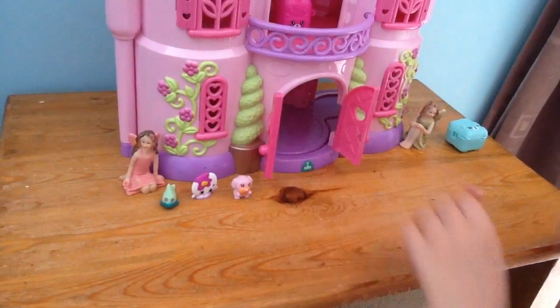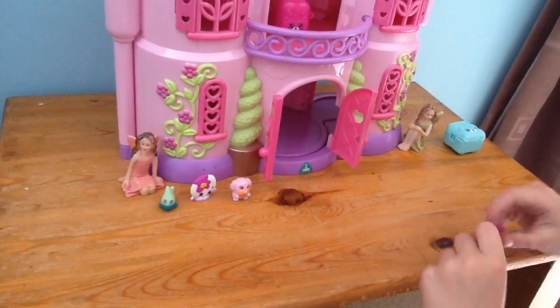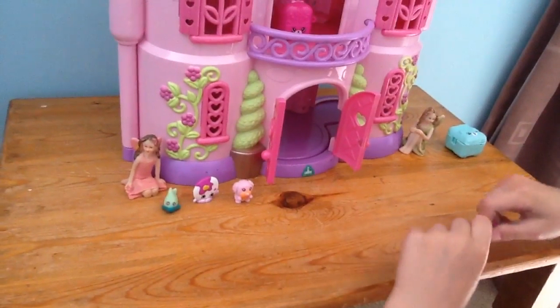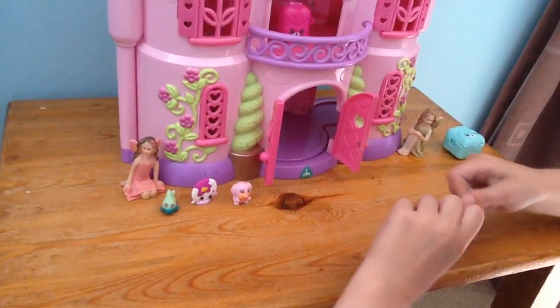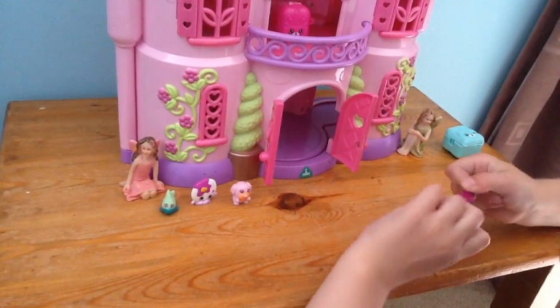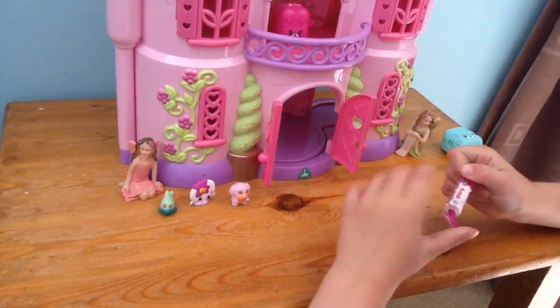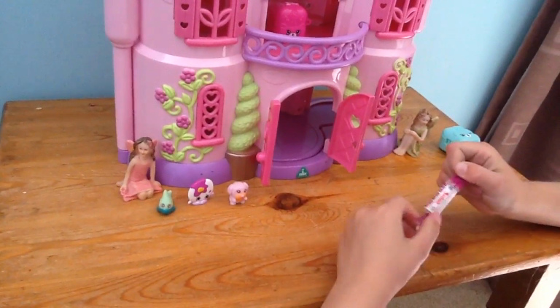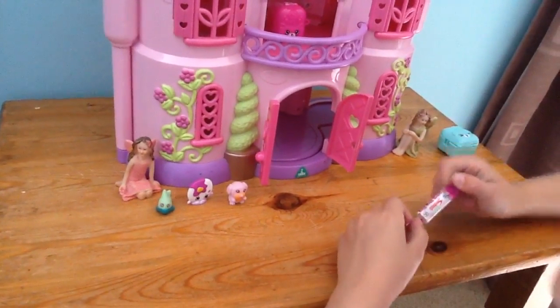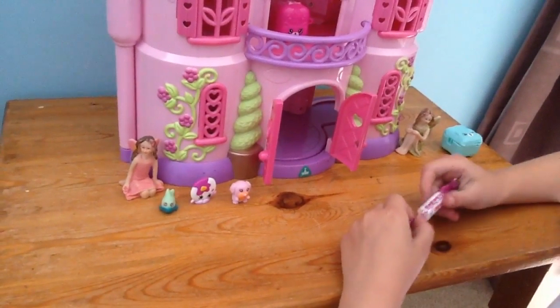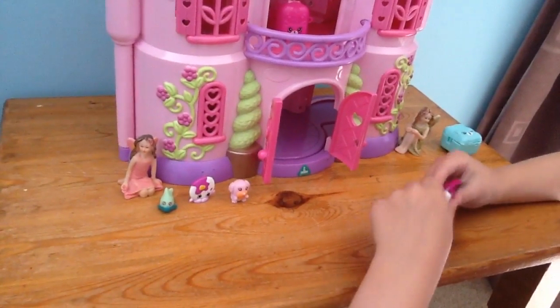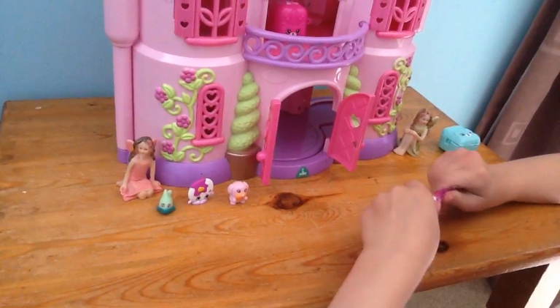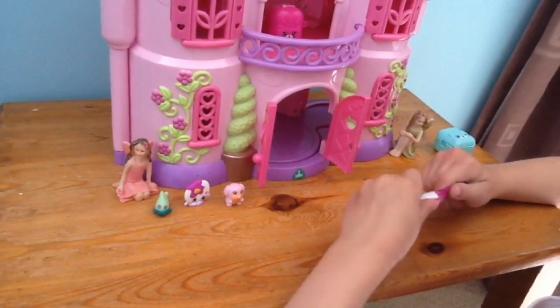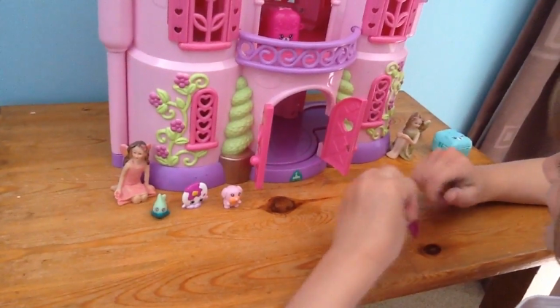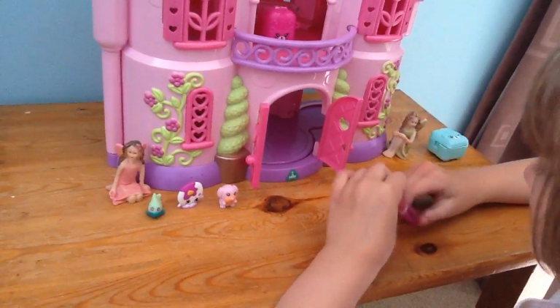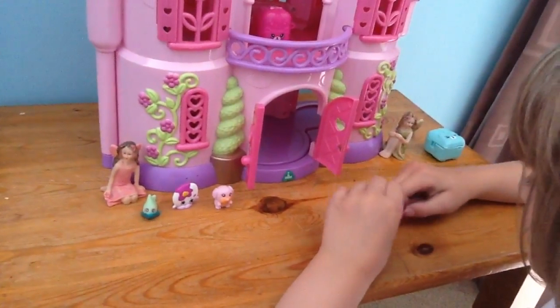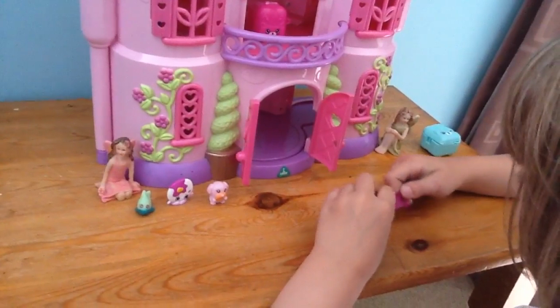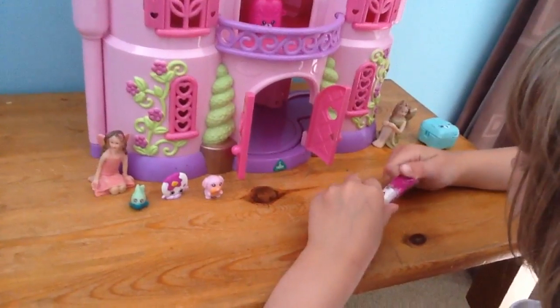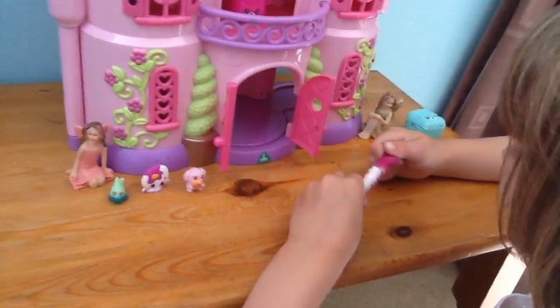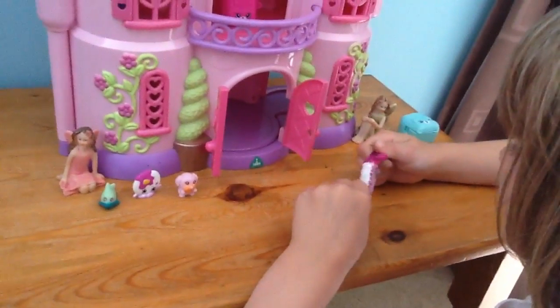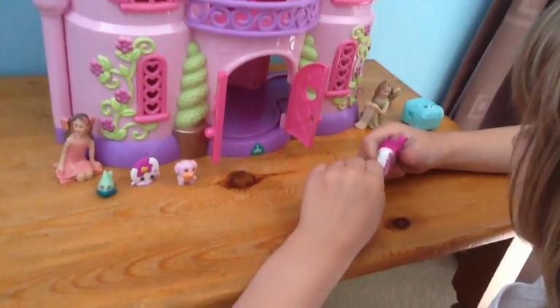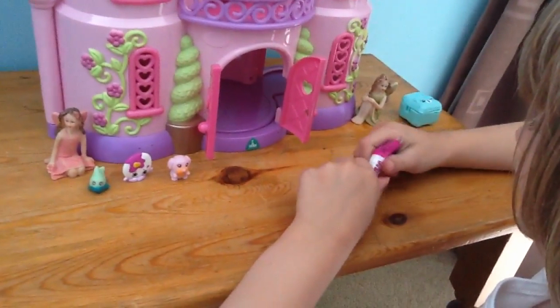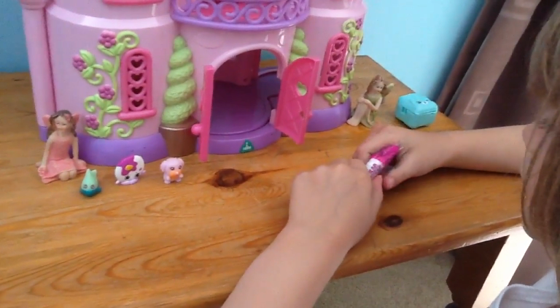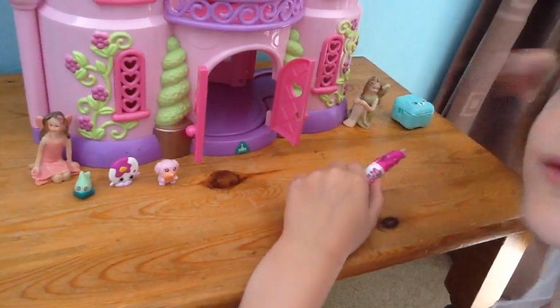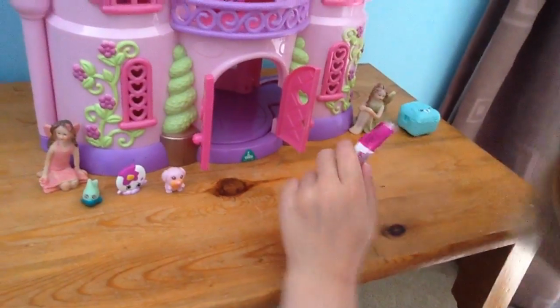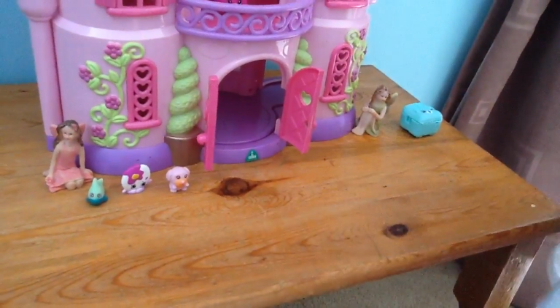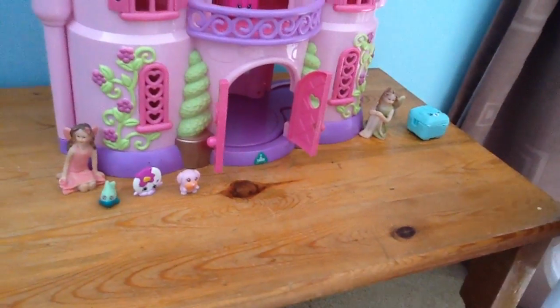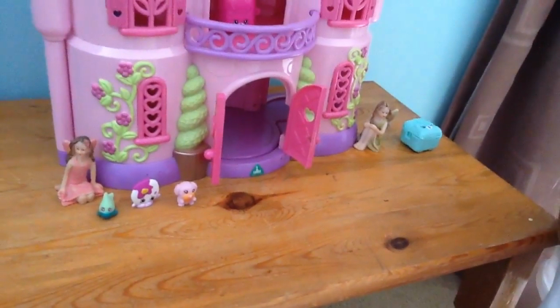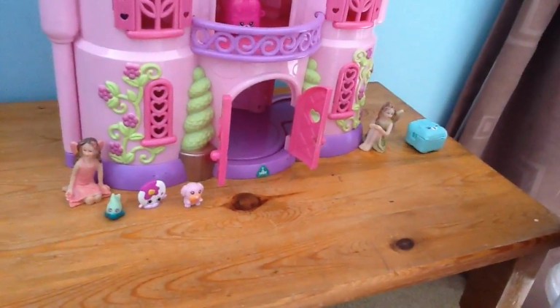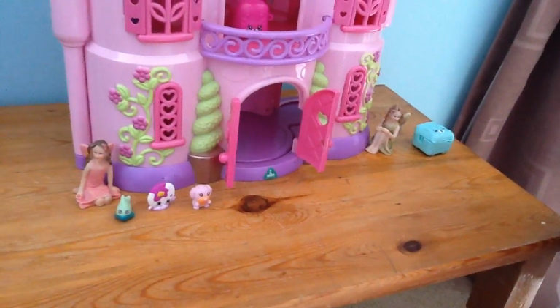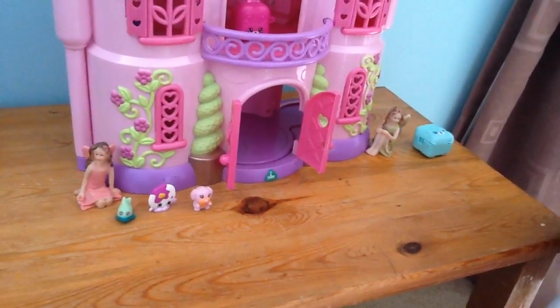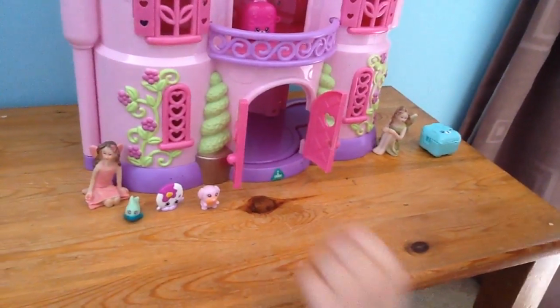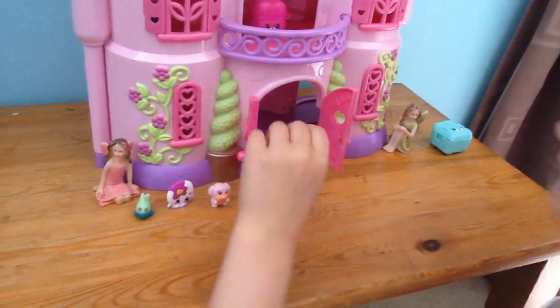And then there's sweets. I actually don't like these kind of sweets that much. So, Chloe, do you want them? Thank you. I don't like them.